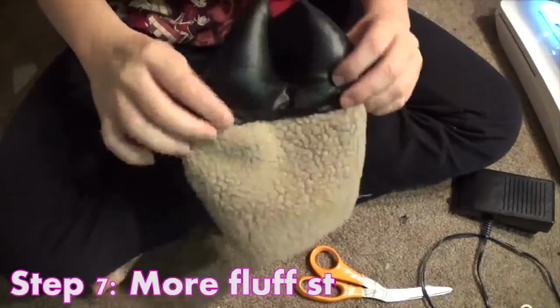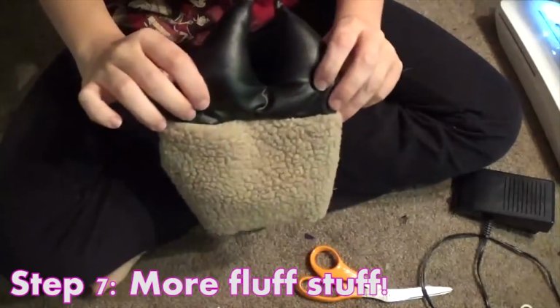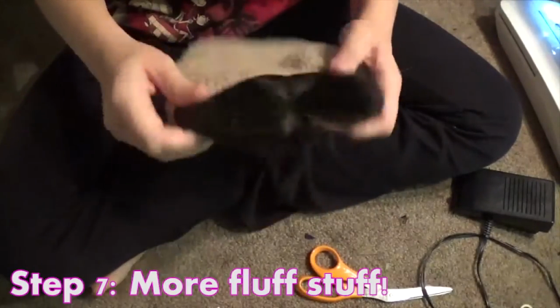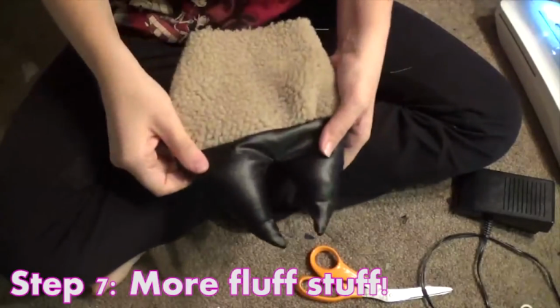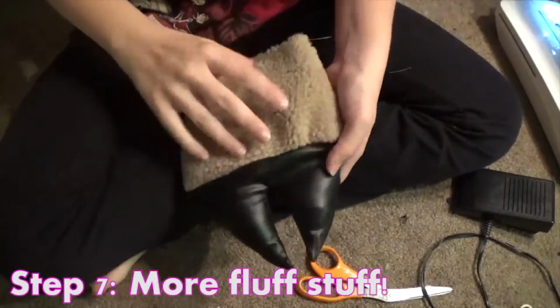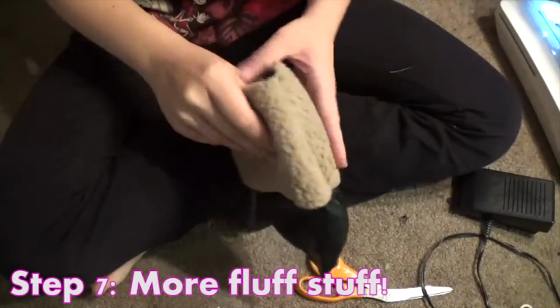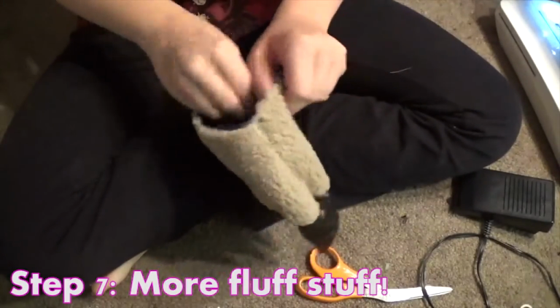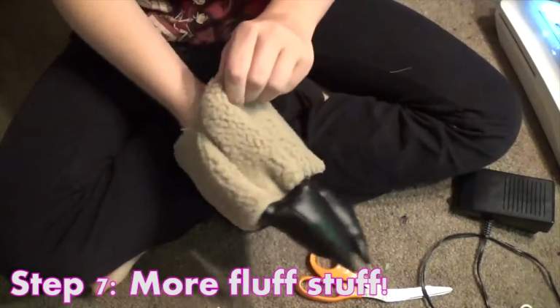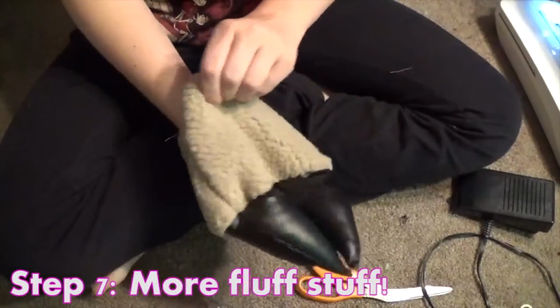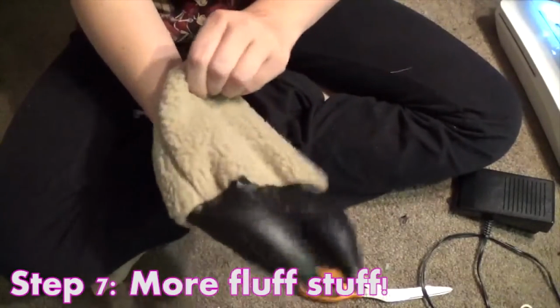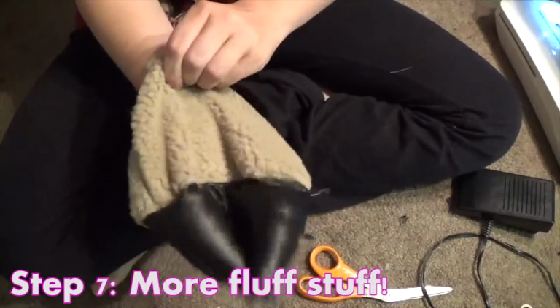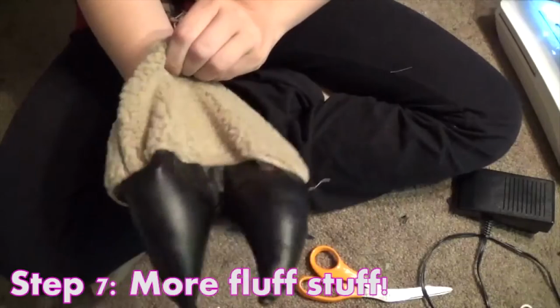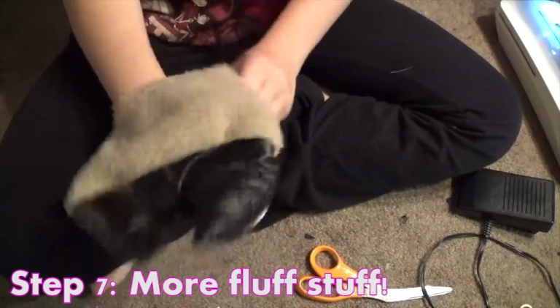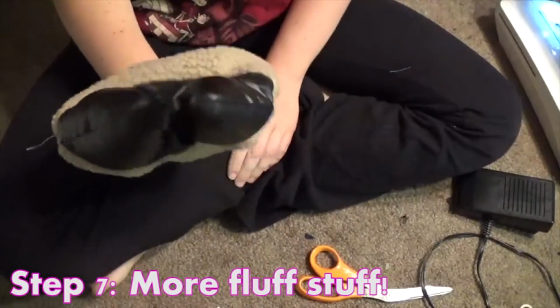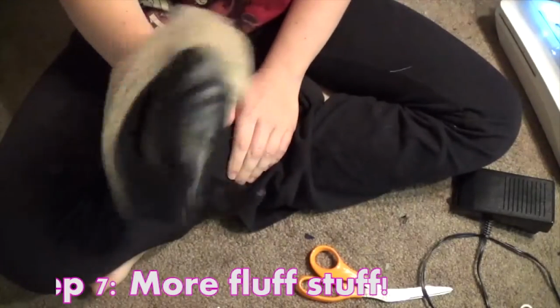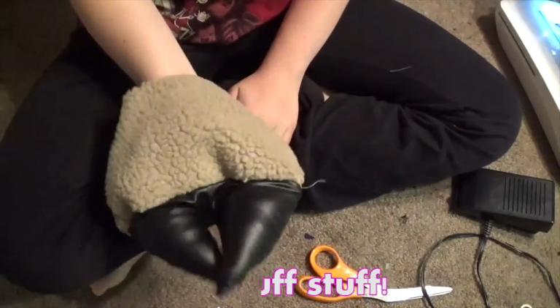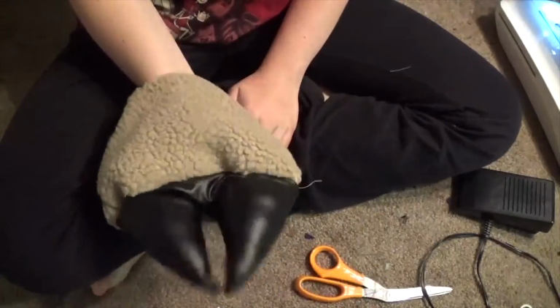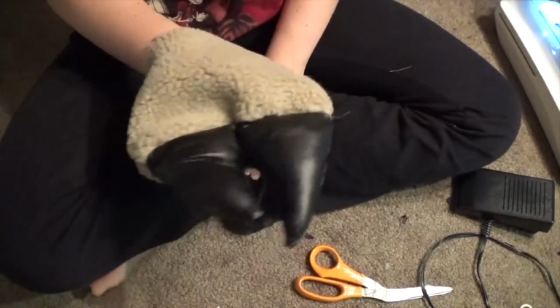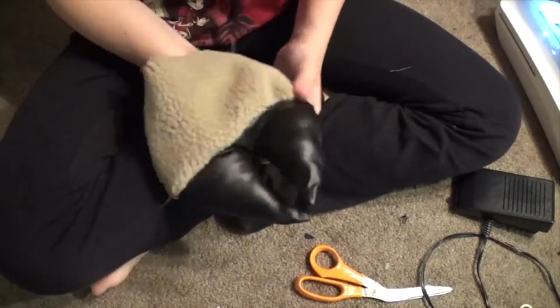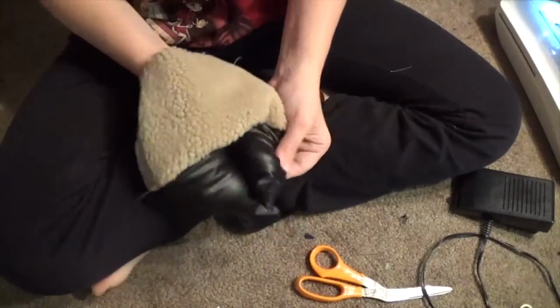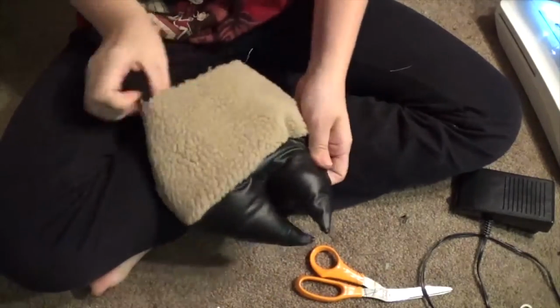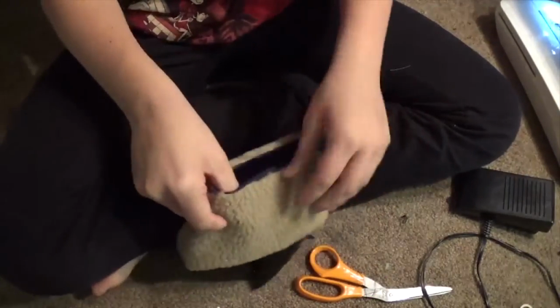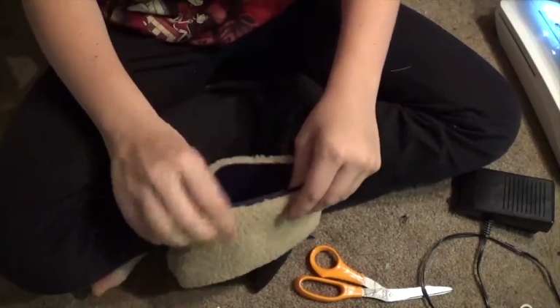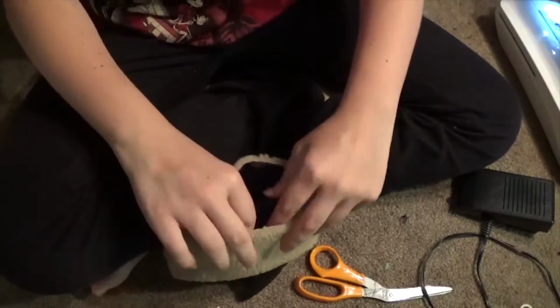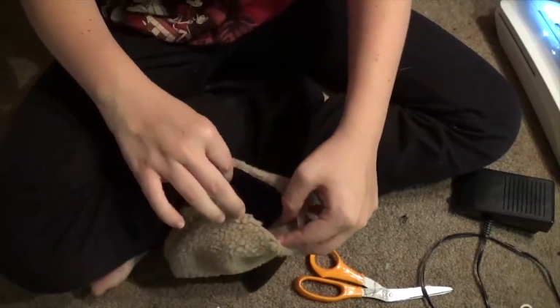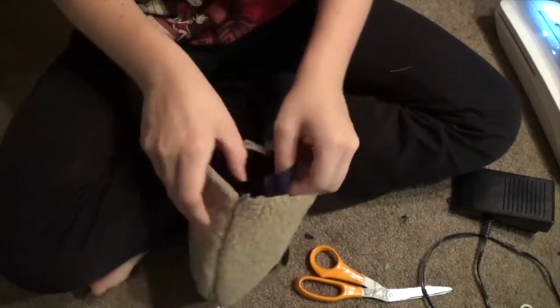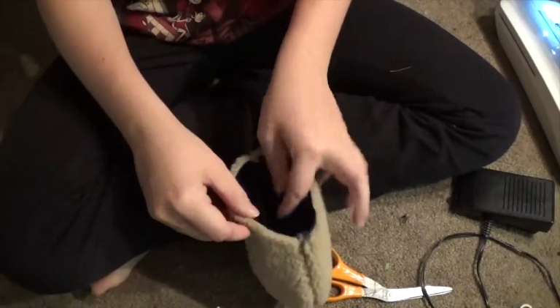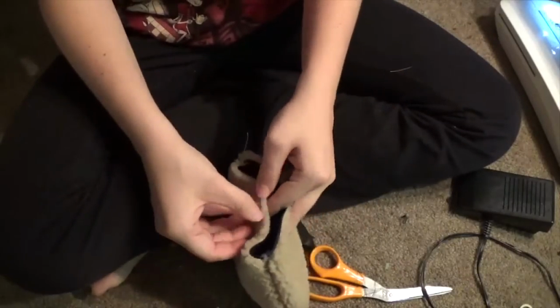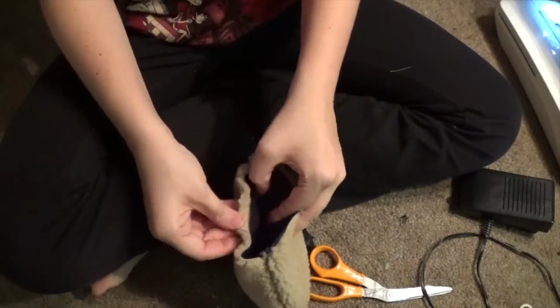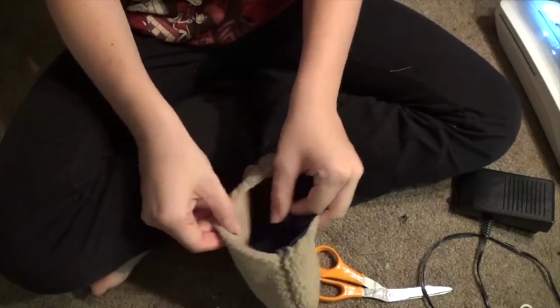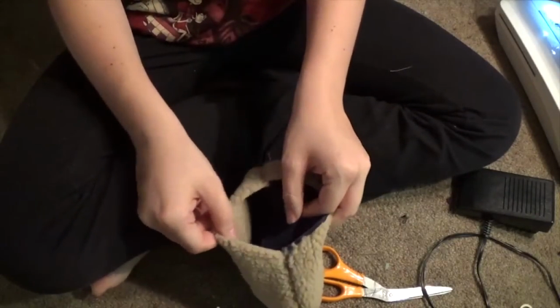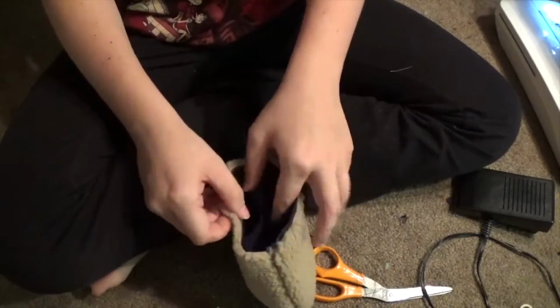Step seven: more stuffing, yay! Now we stuff the paw. Looks pretty drab and flab right now, yeah? Filling it up will fix that. Same as with the hooves, except the pockets we made earlier. Makes it extra poofy.